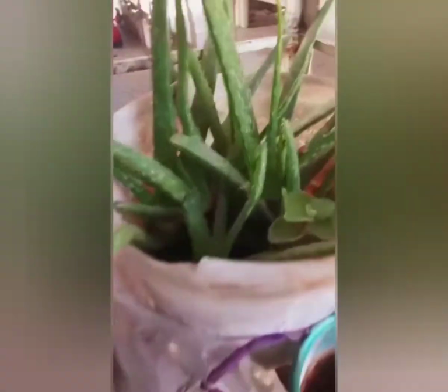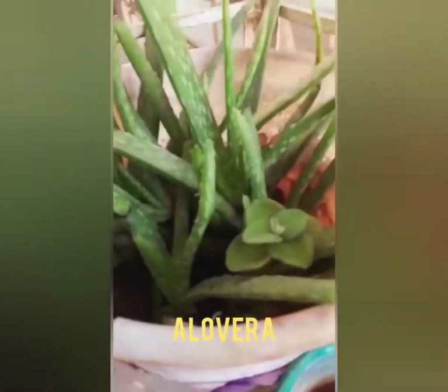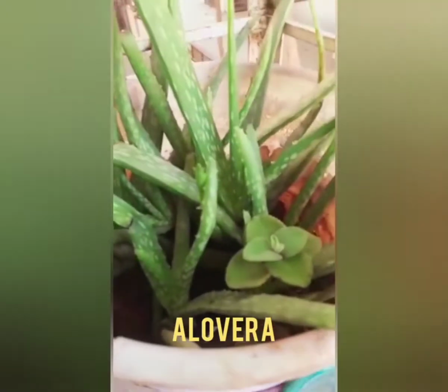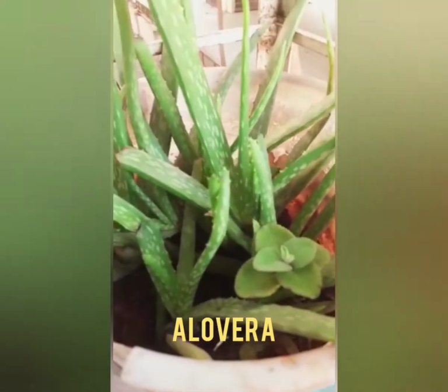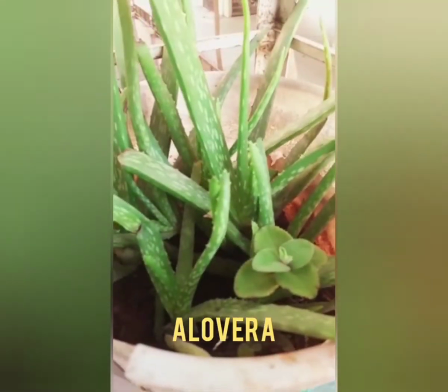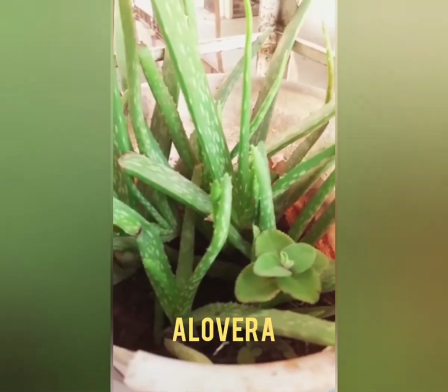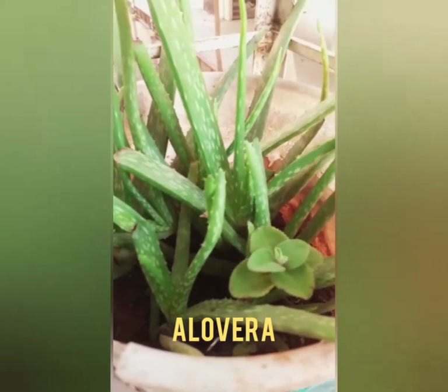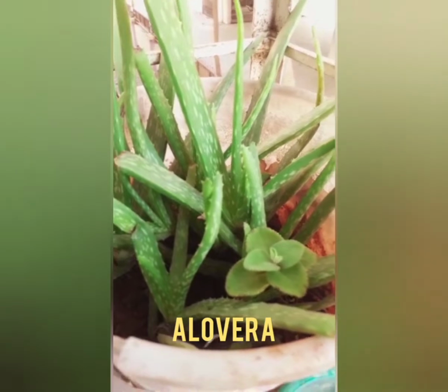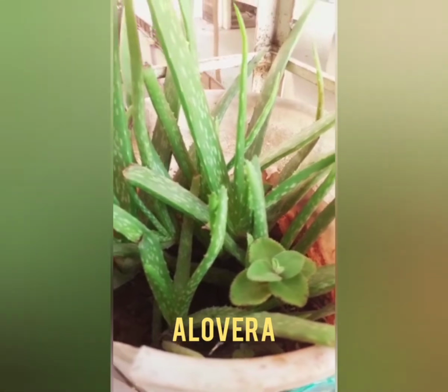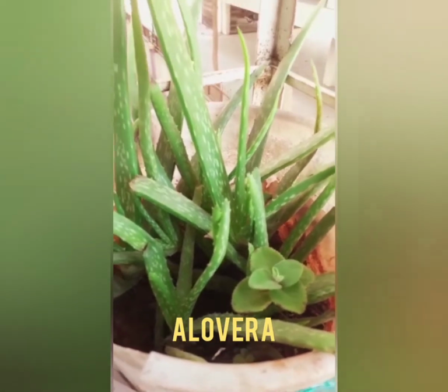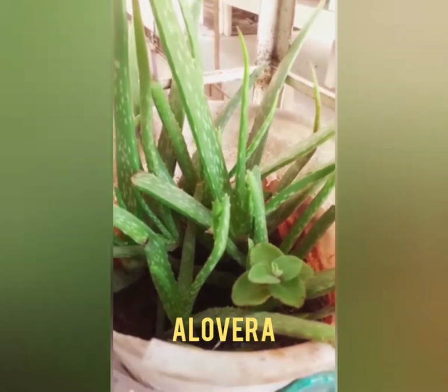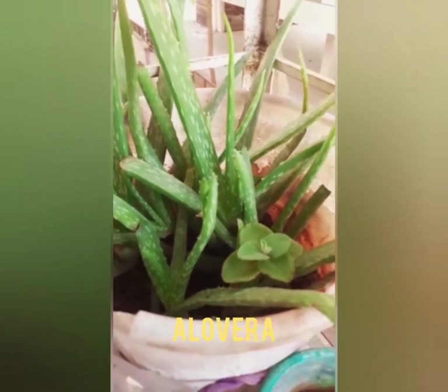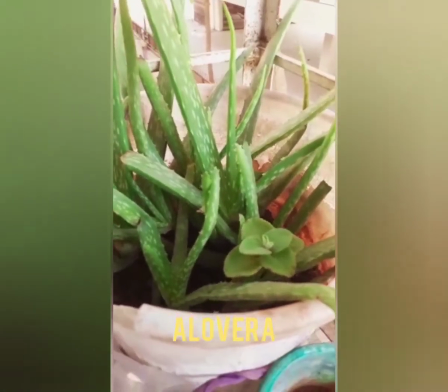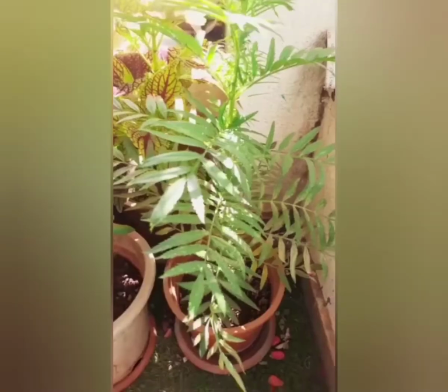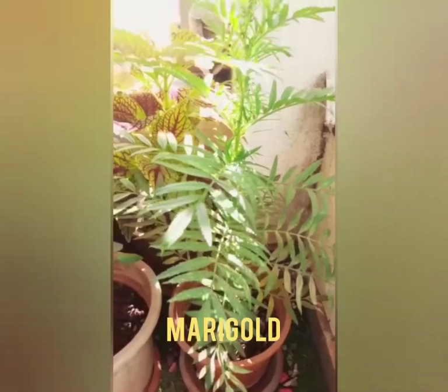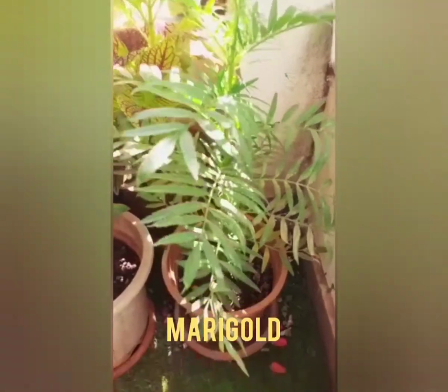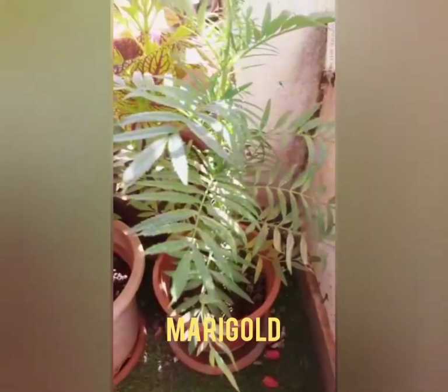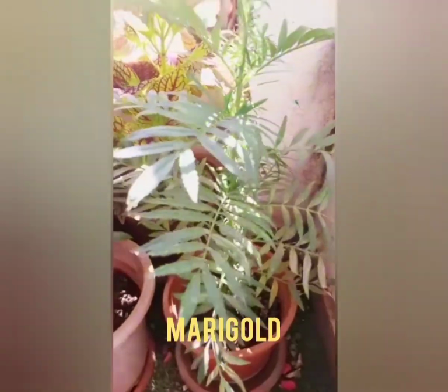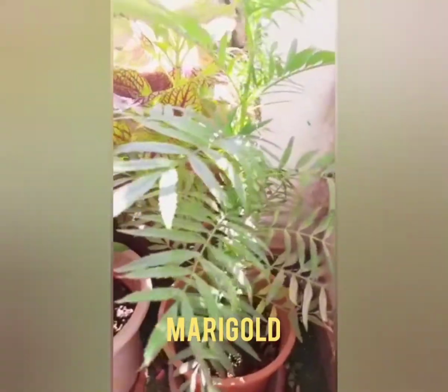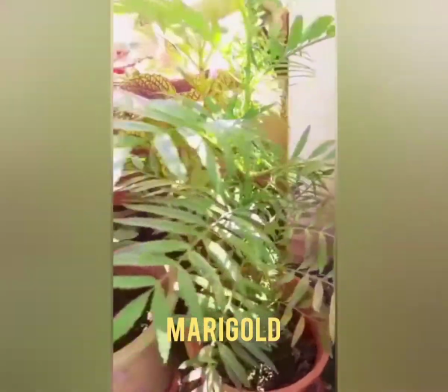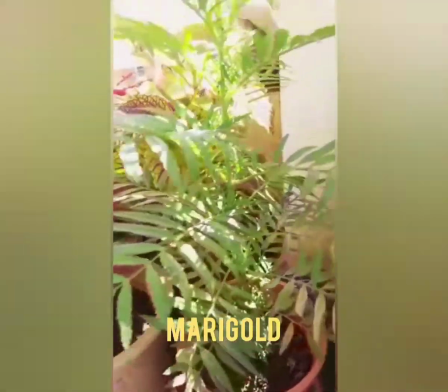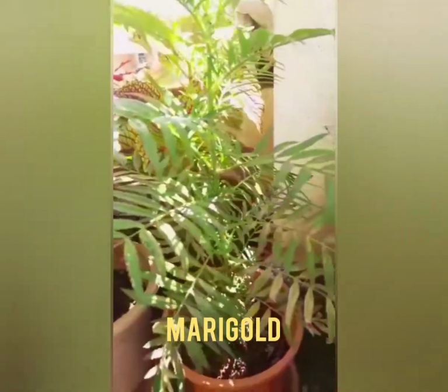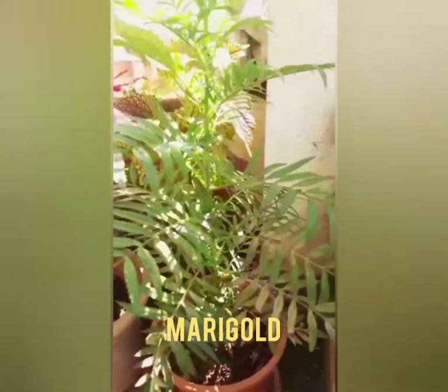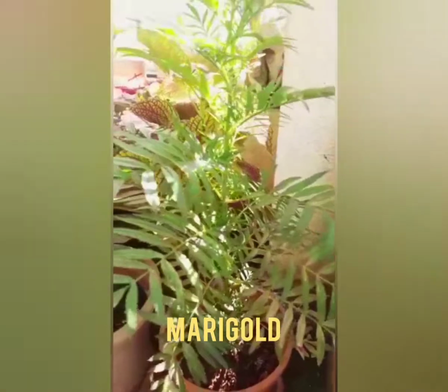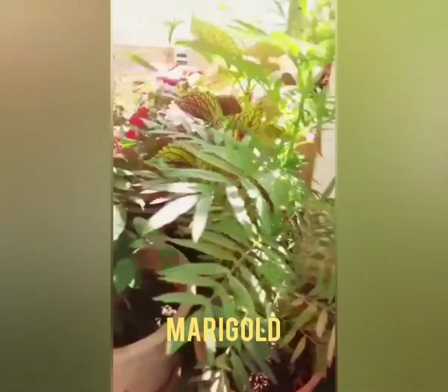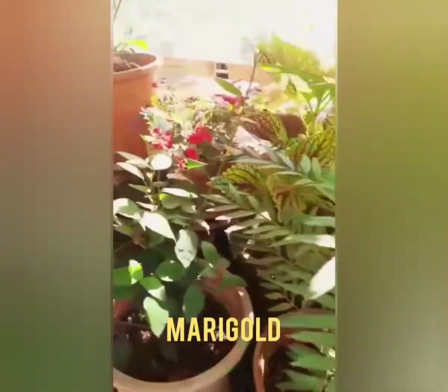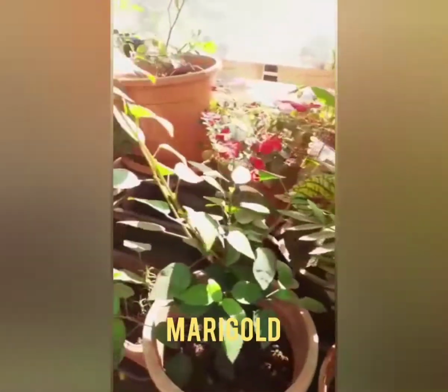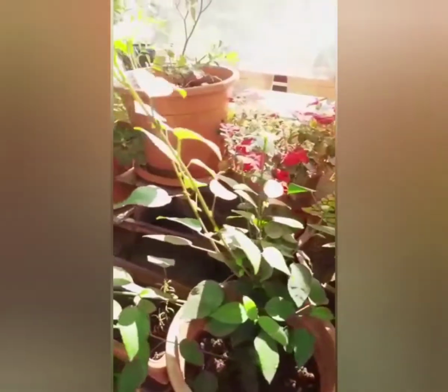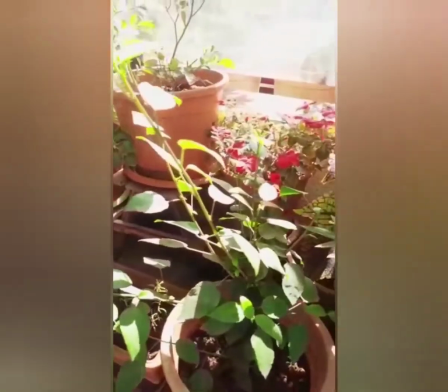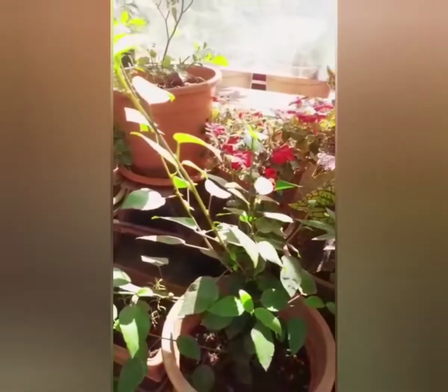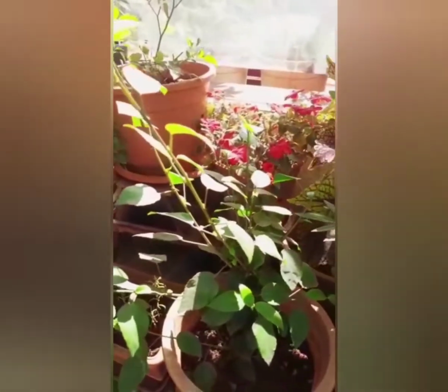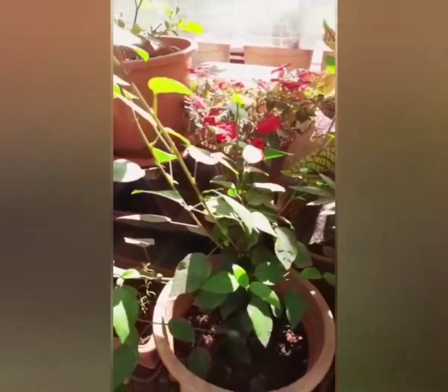See the aloe vera — it is also a medicinal plant. And this is marigold — they are so beautiful.